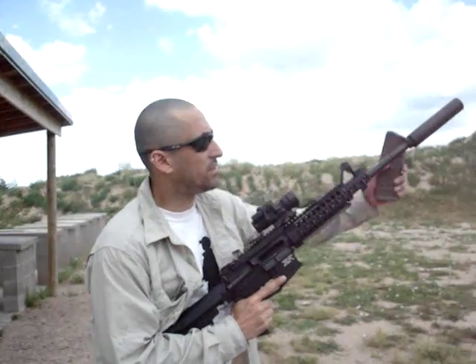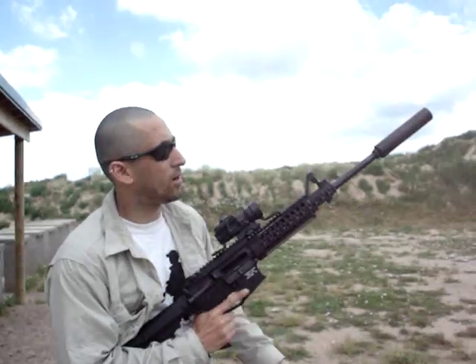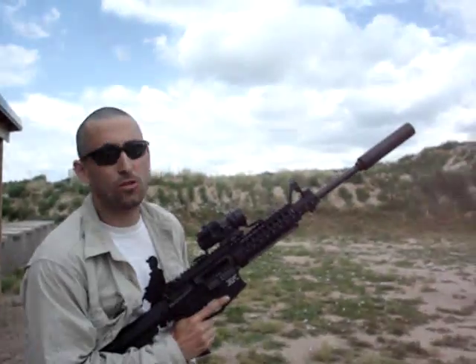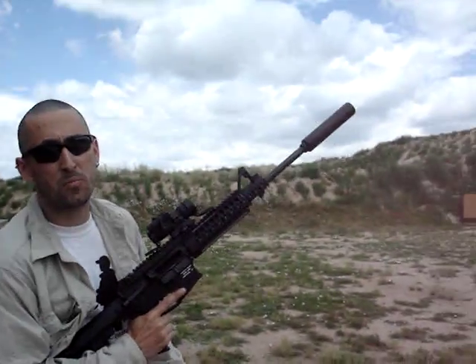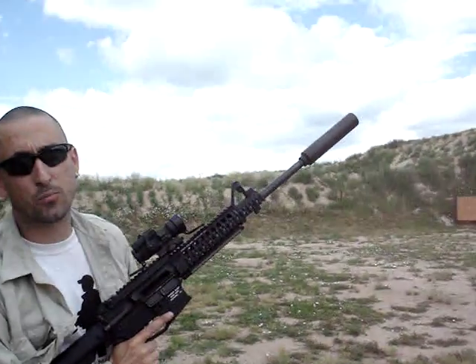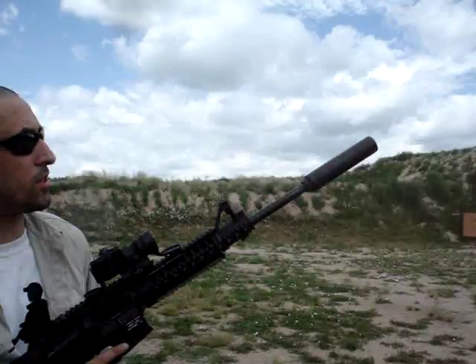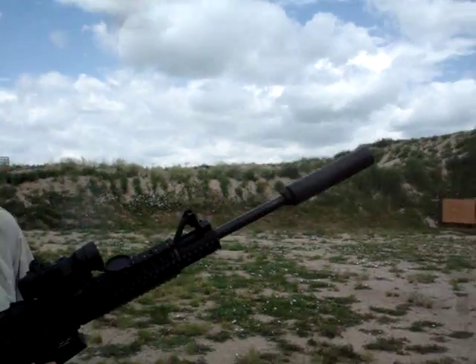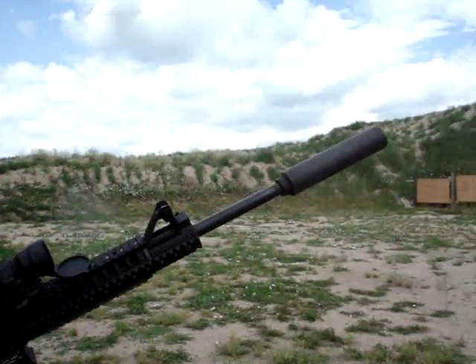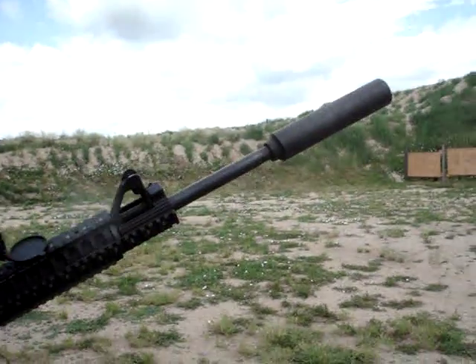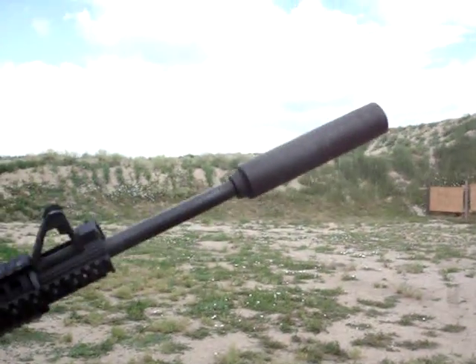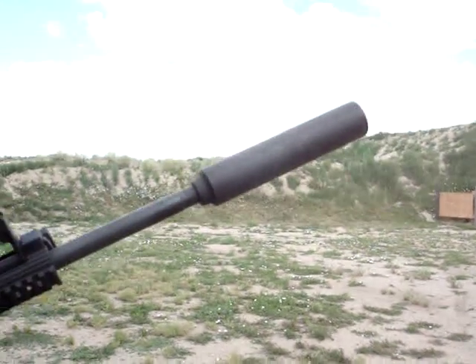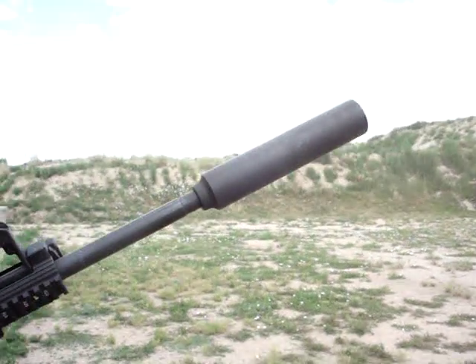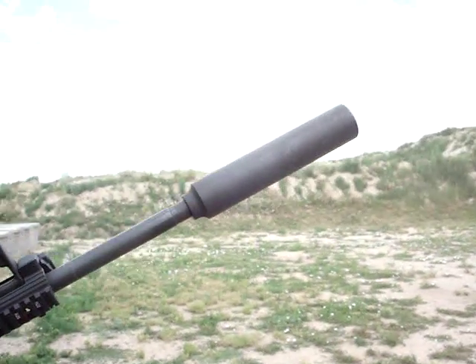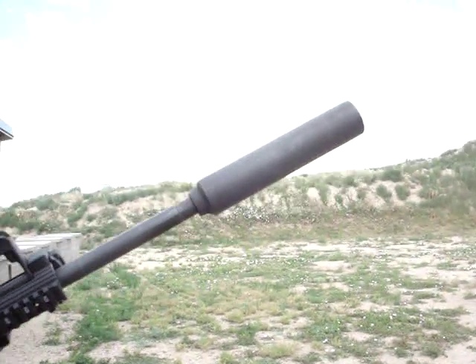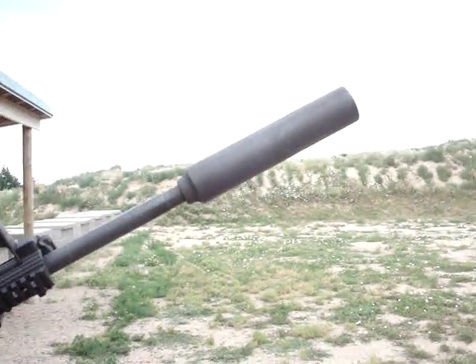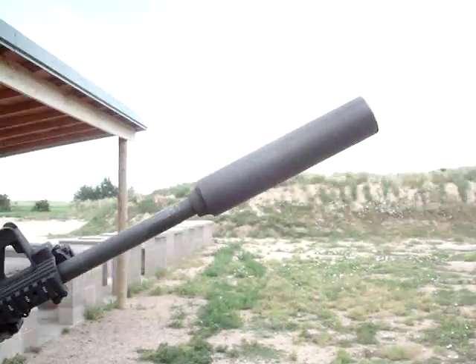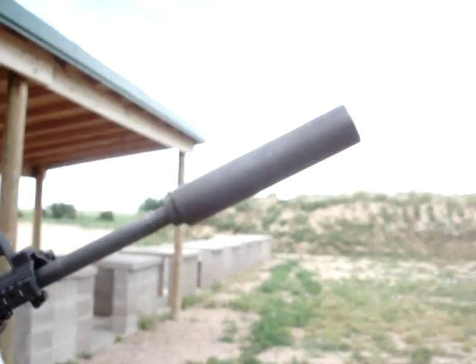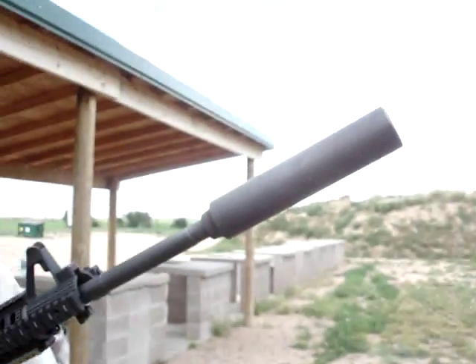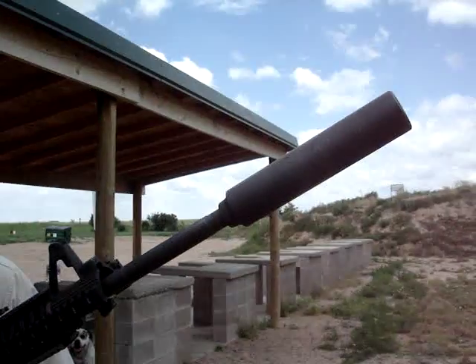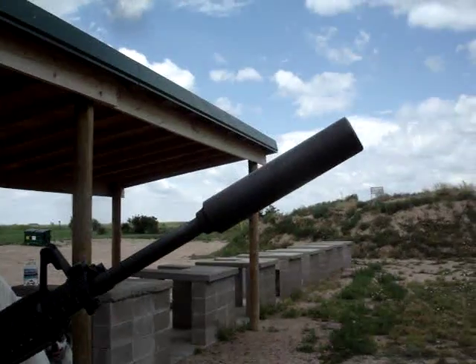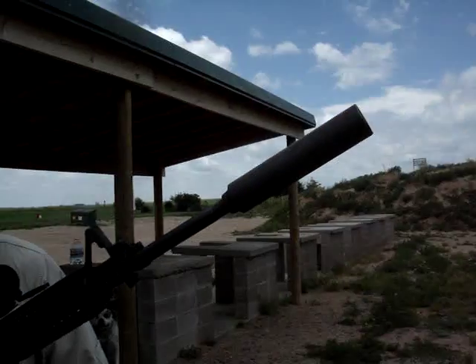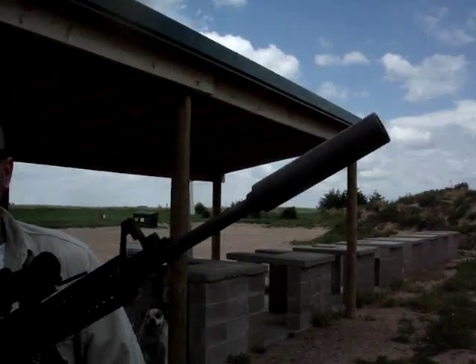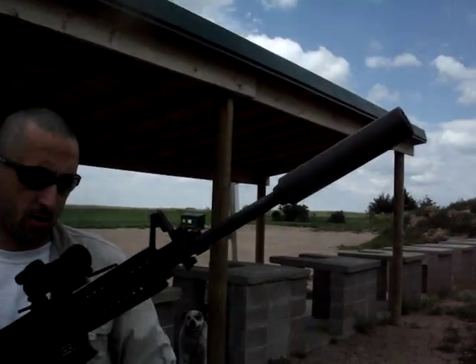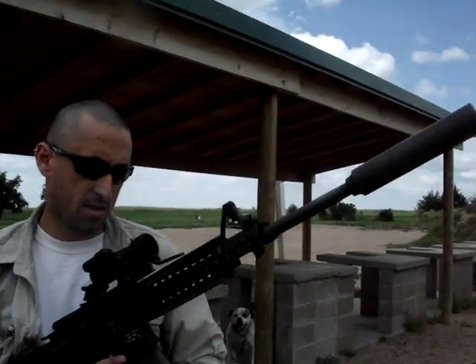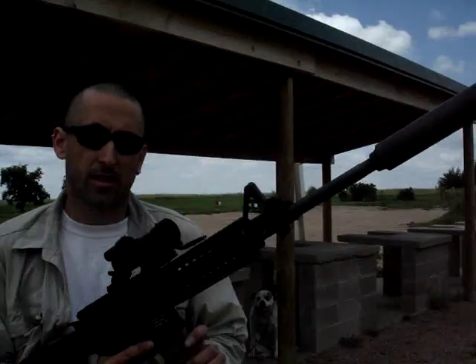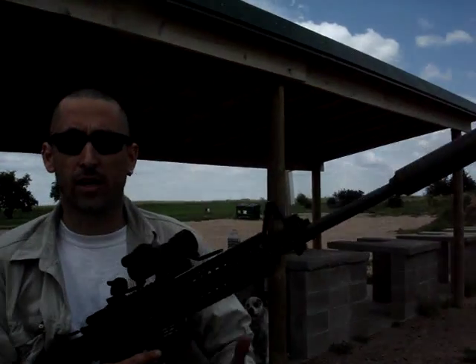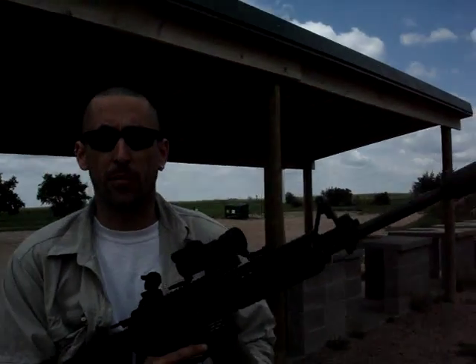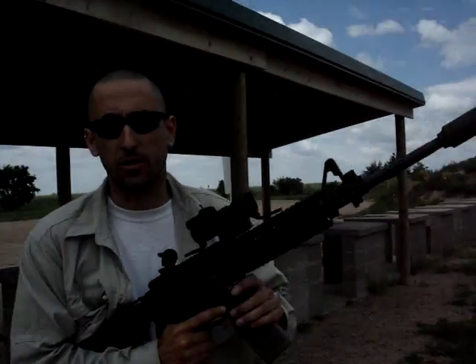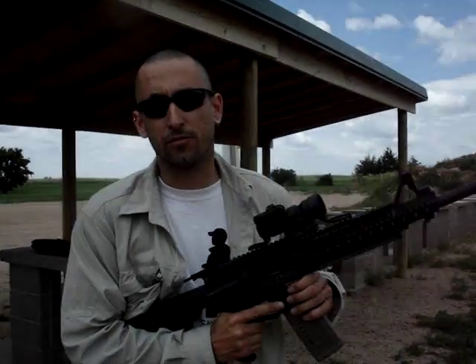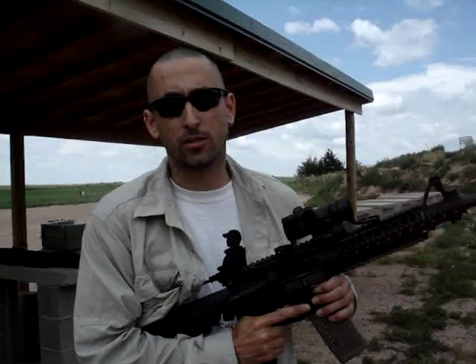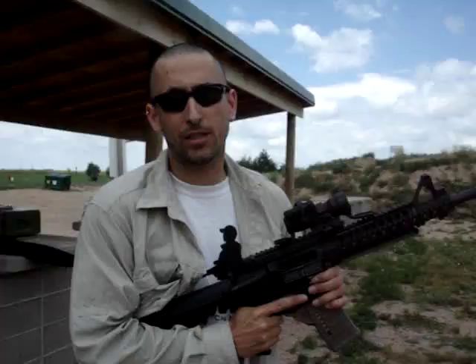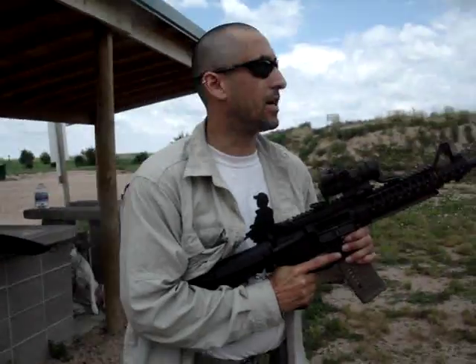This is a 223P suppressor. It's not really a full auto rated can, but I always get in trouble for trying to break things. So let's just run a couple mags through this thing full auto, see how she holds up.